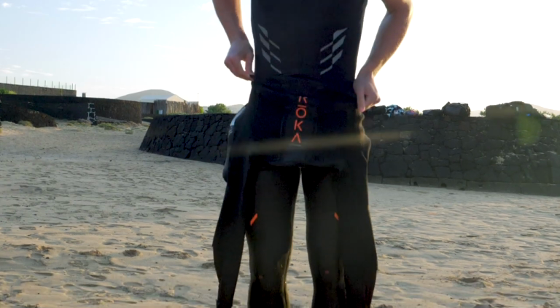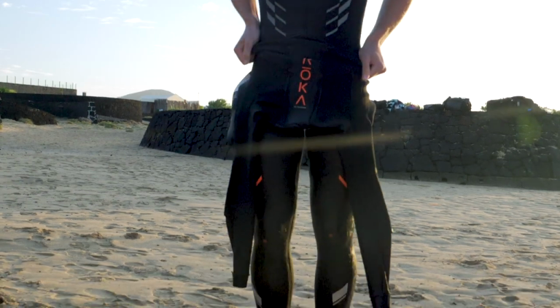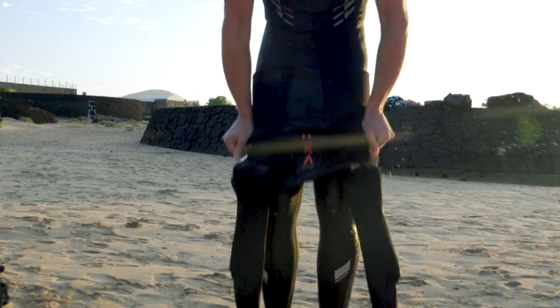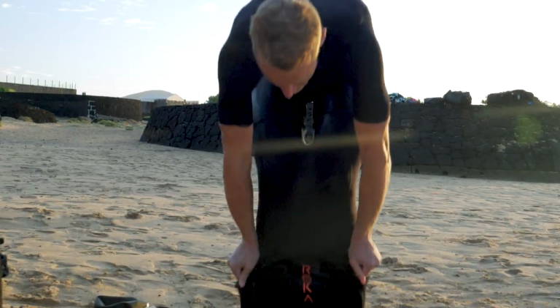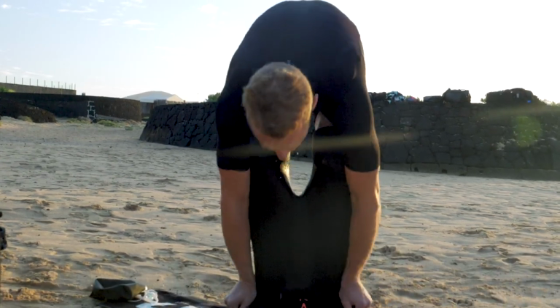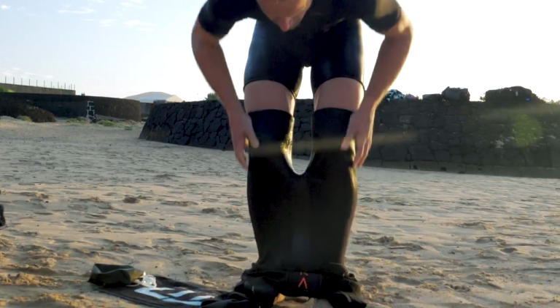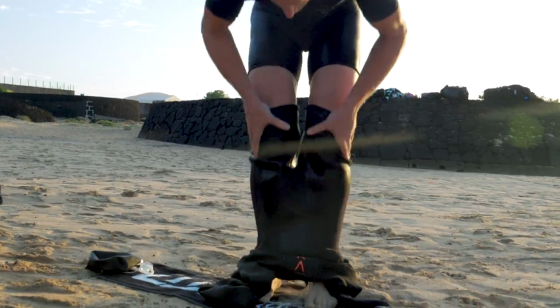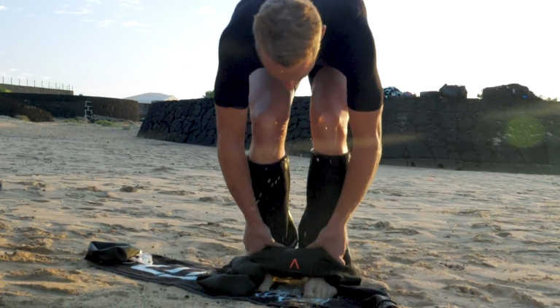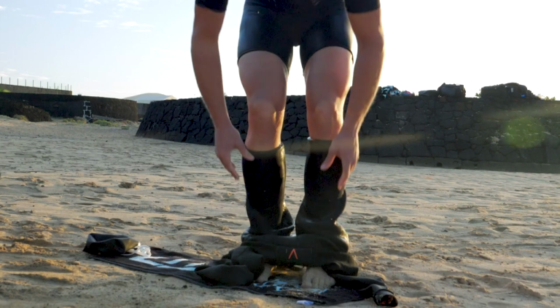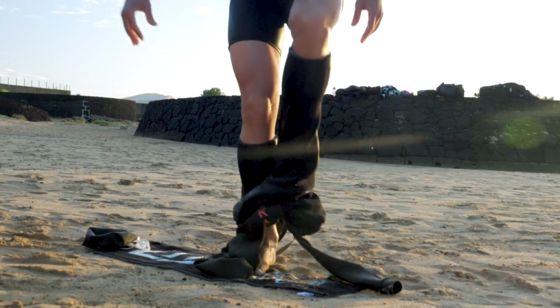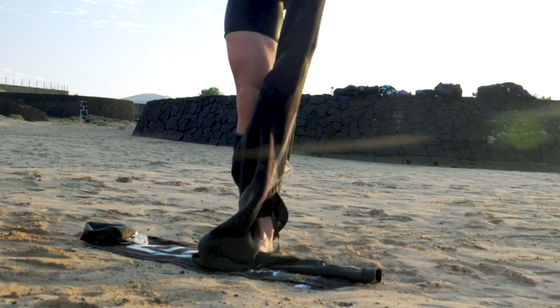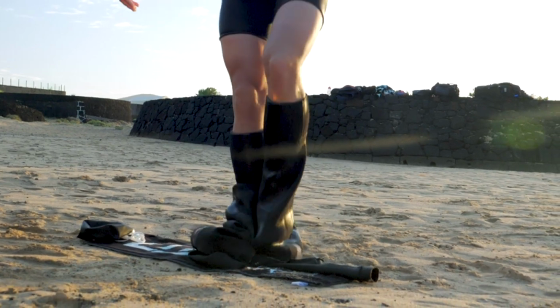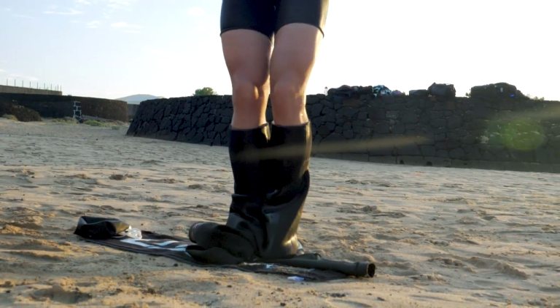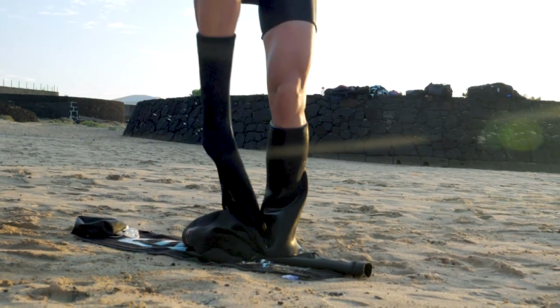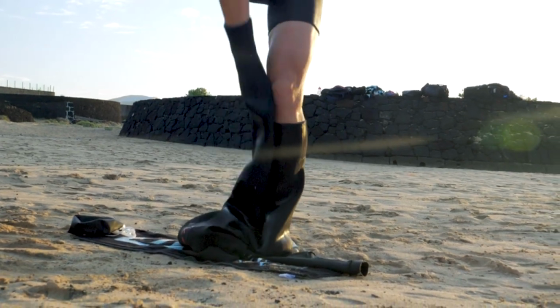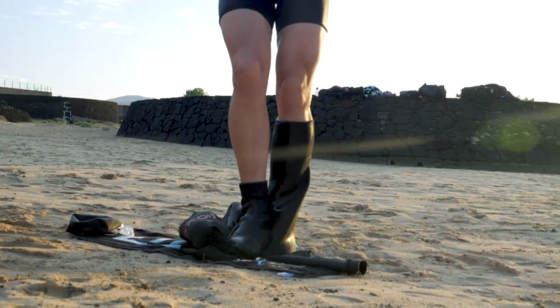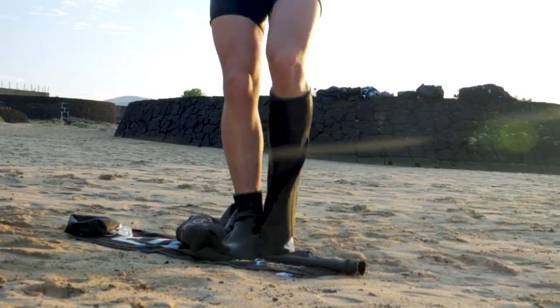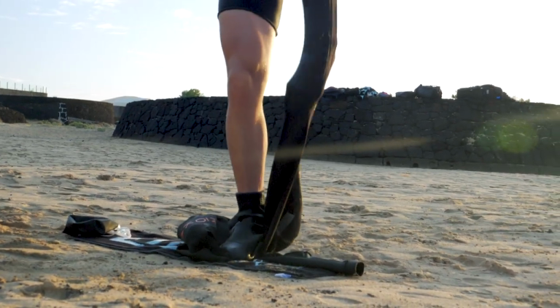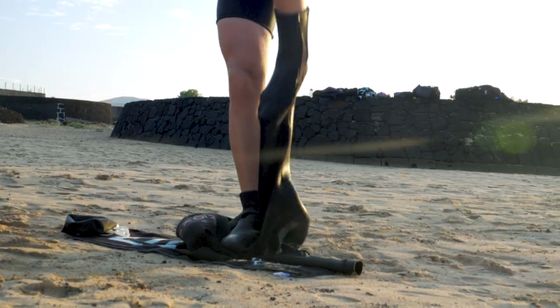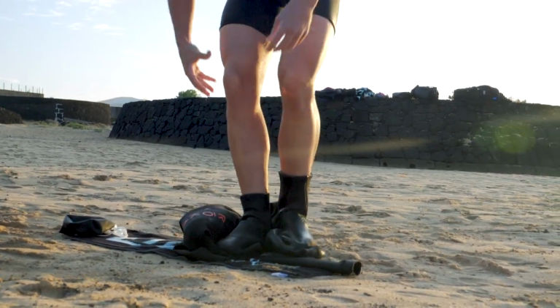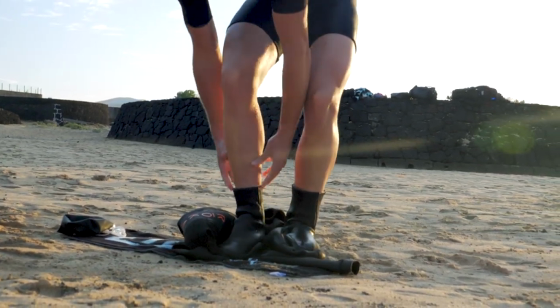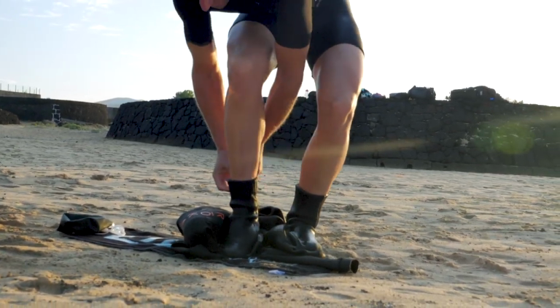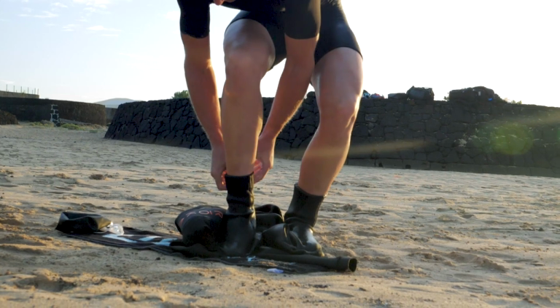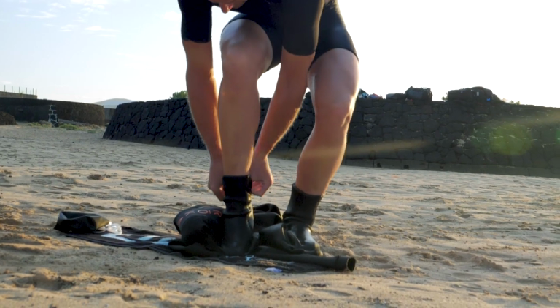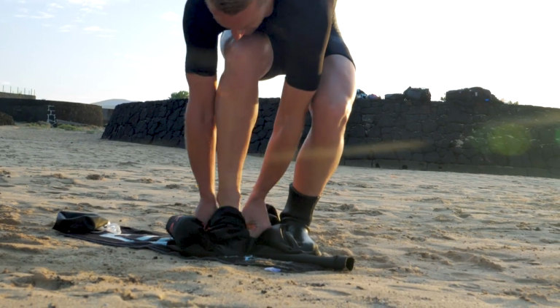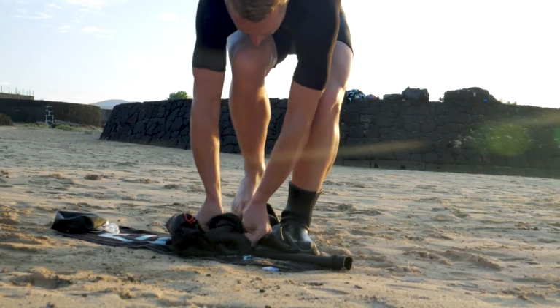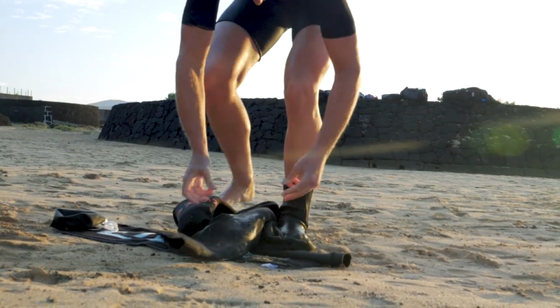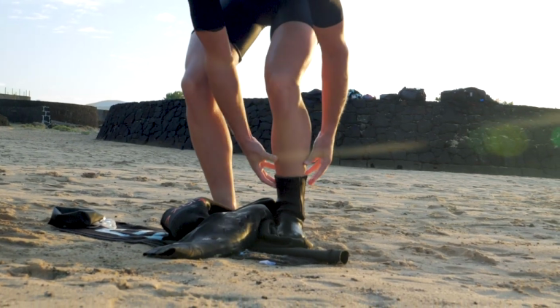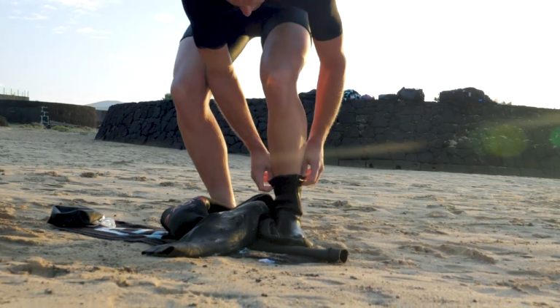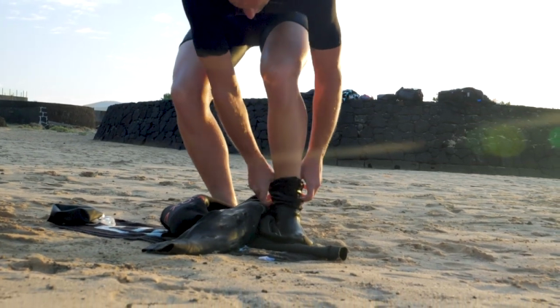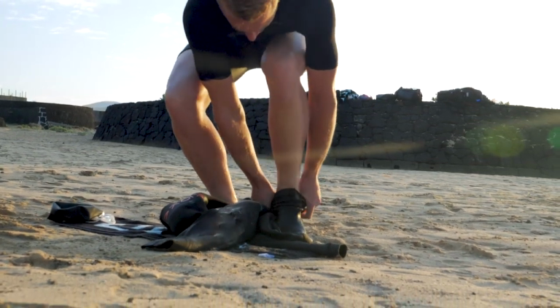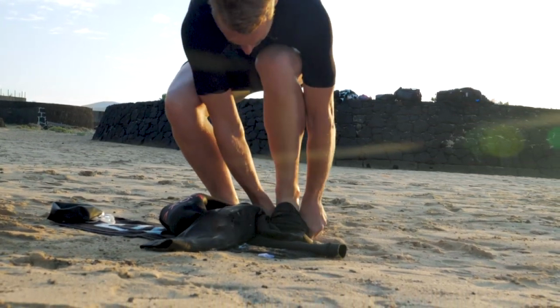Once you reach your bike, remove the rest of the wetsuit as fast as you can. Try to kick the final fold of neoprene off over your ankles whilst using the opposite leg to stand on the wetsuit, providing an anchor point to pull against. Alternatively, it is okay to sit down if you find that easier.